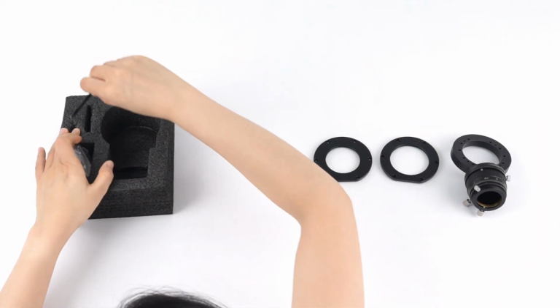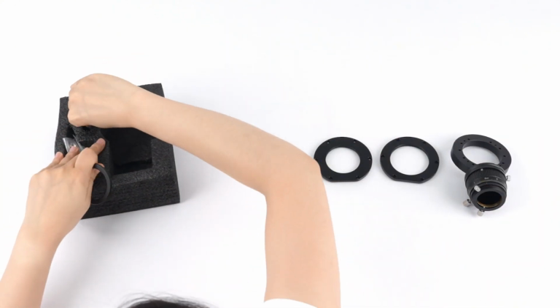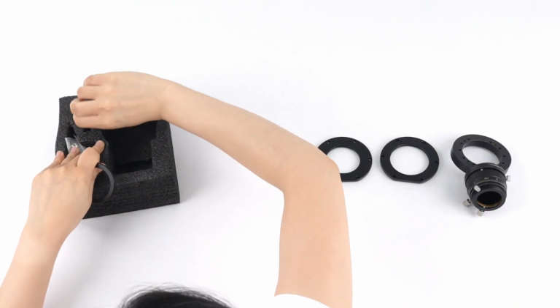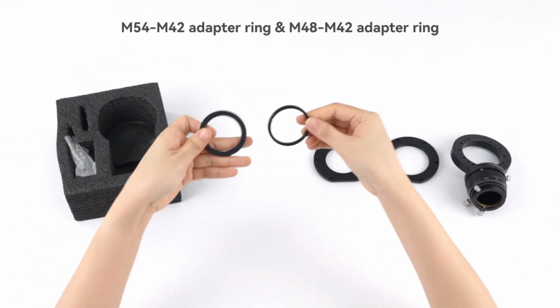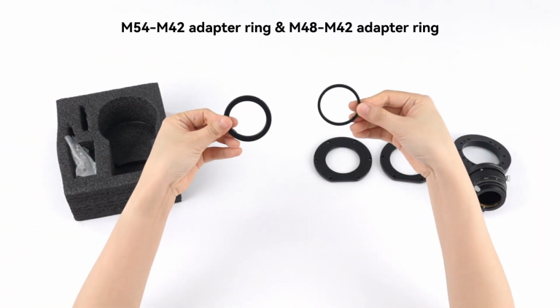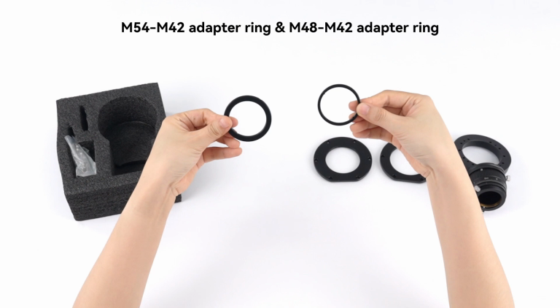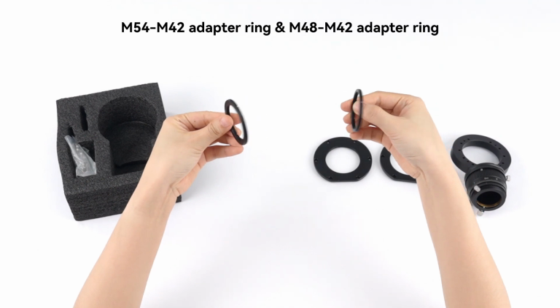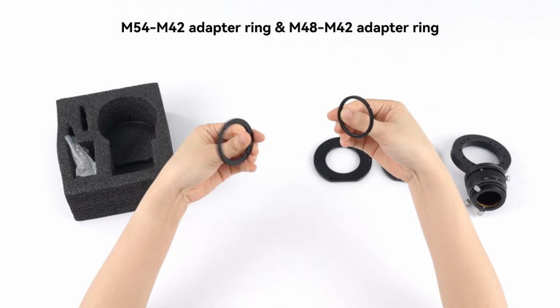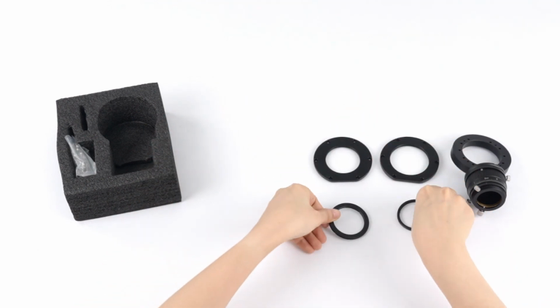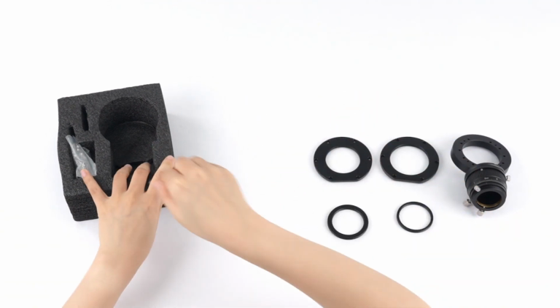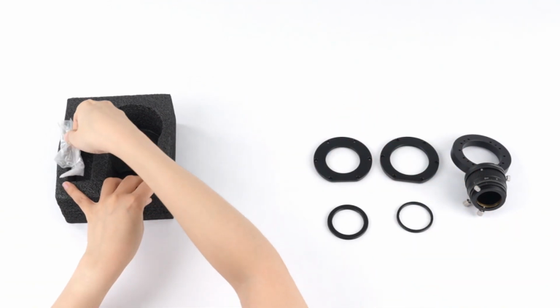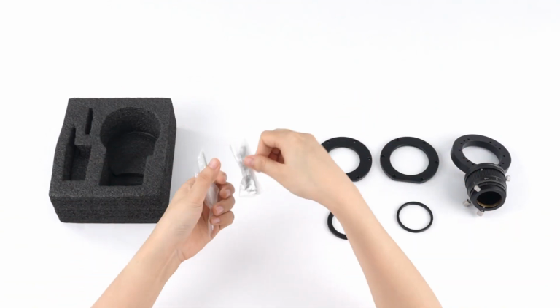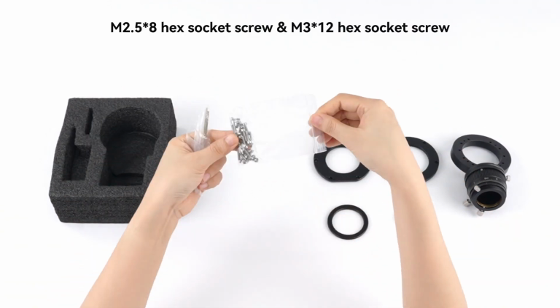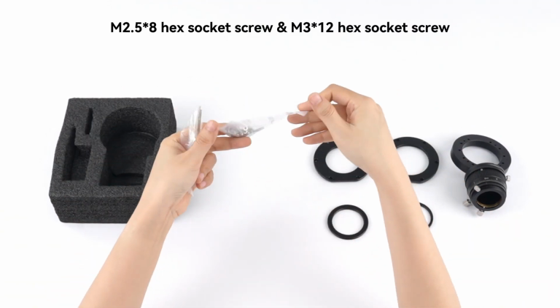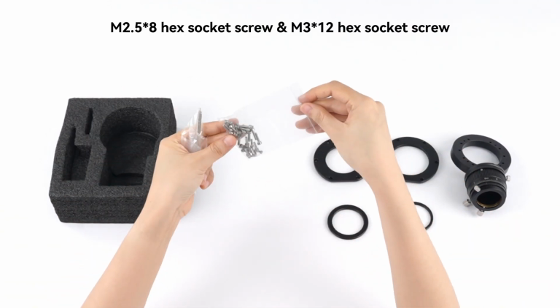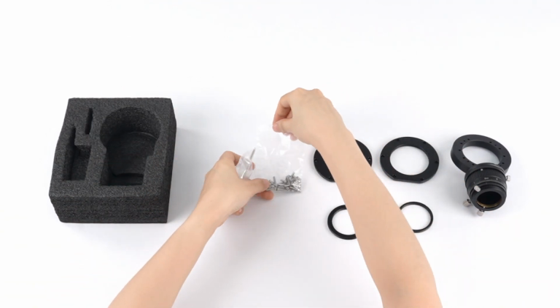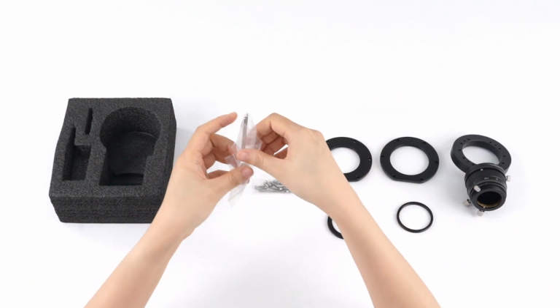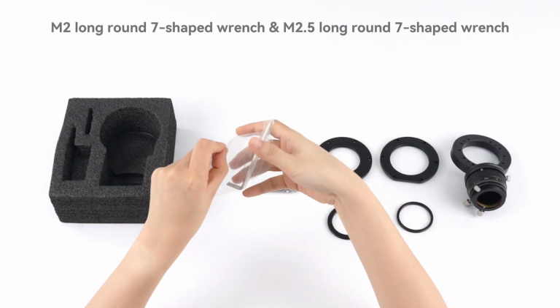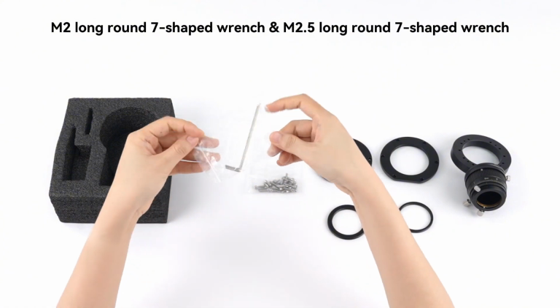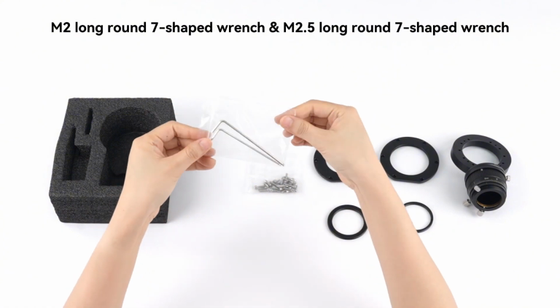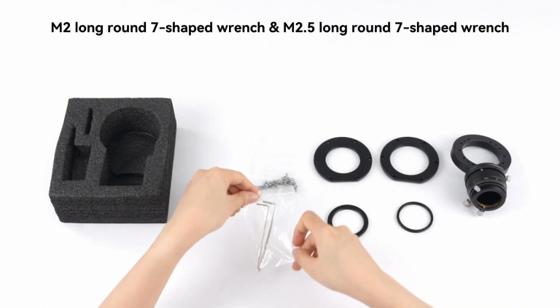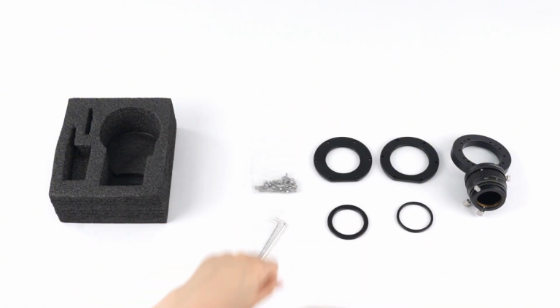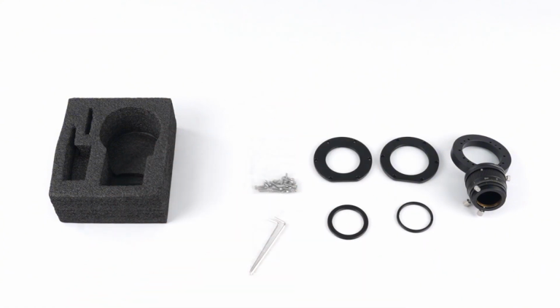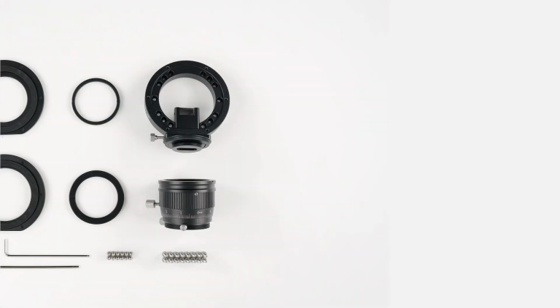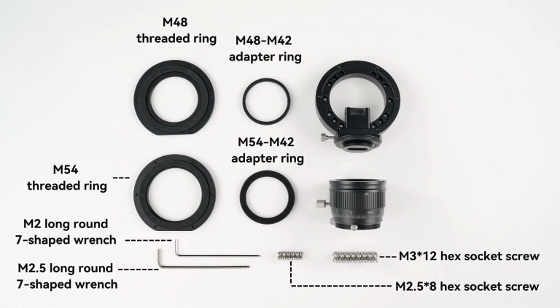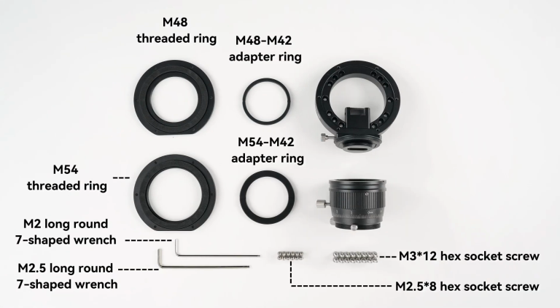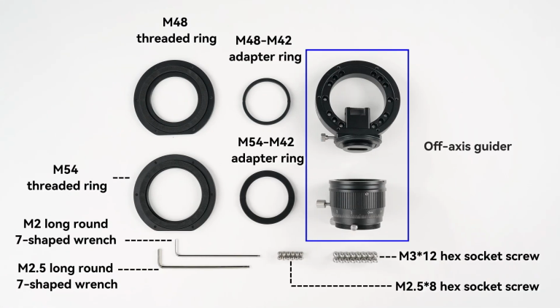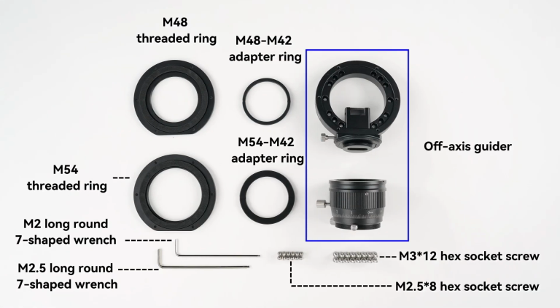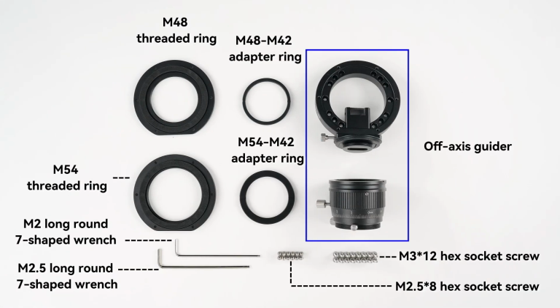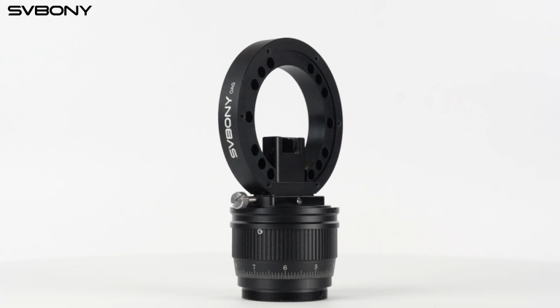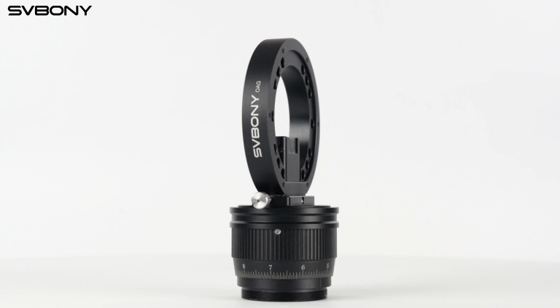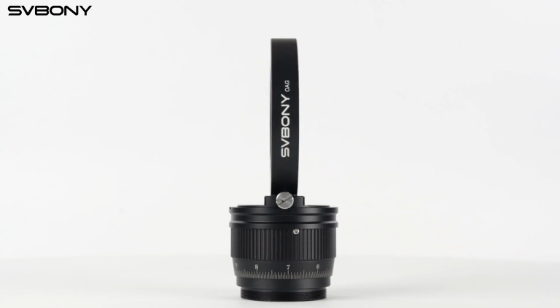The moment you pick it up, you can feel the quality. It's CNC machined from a solid block of aluminum — sturdy yet lightweight, perfect for outdoor use. Even under big temperature swings, it stays steady and won't deform.